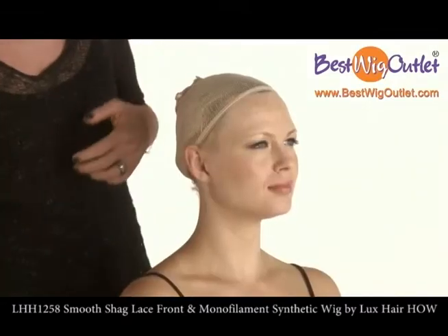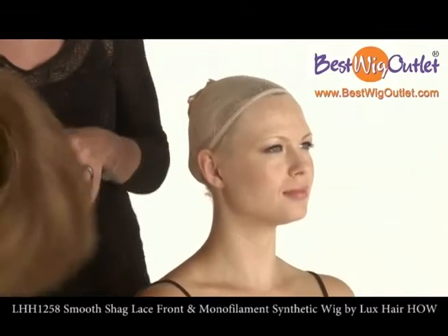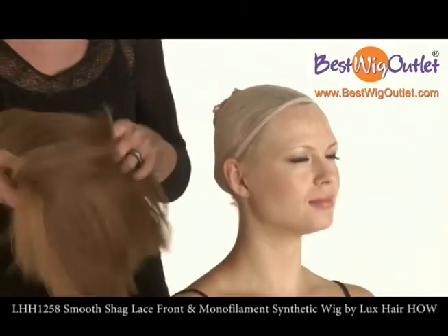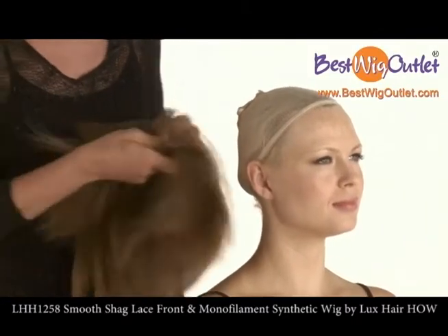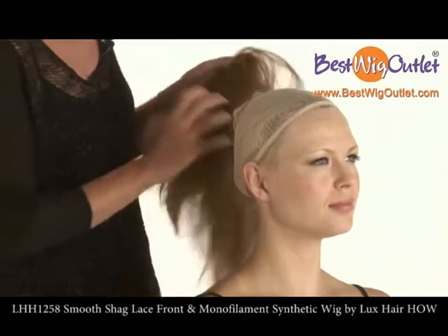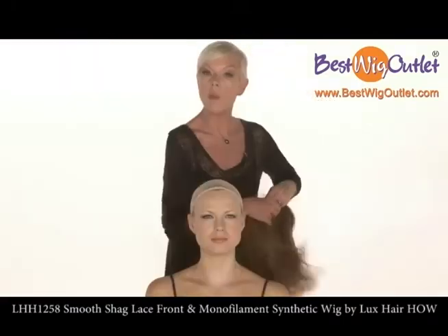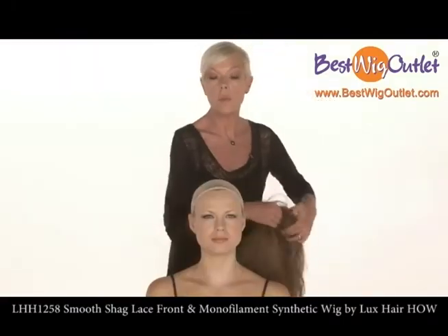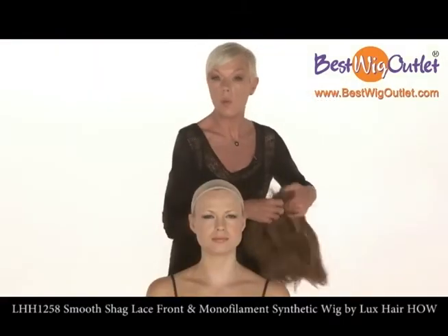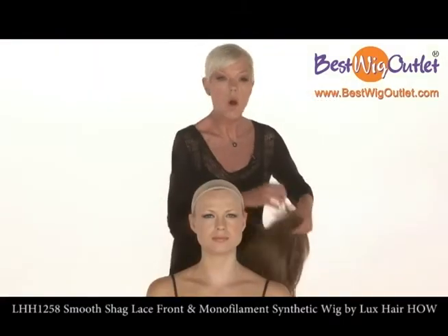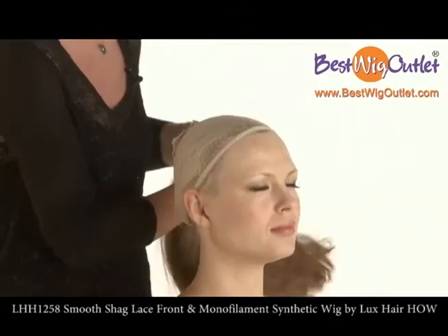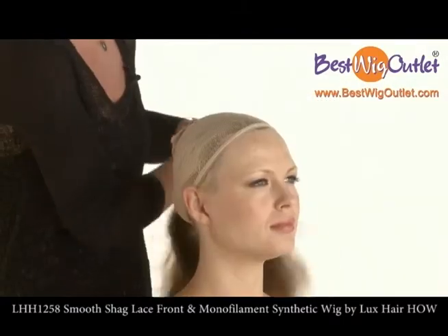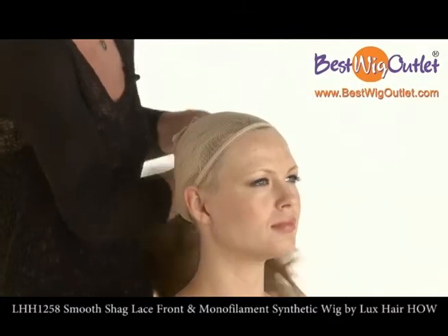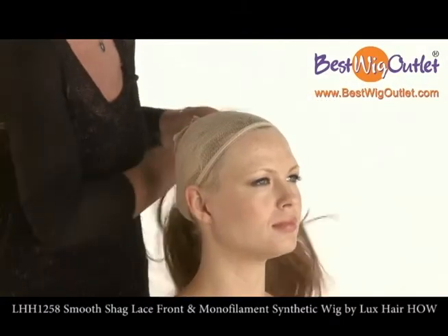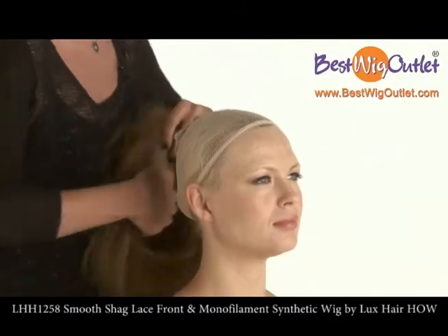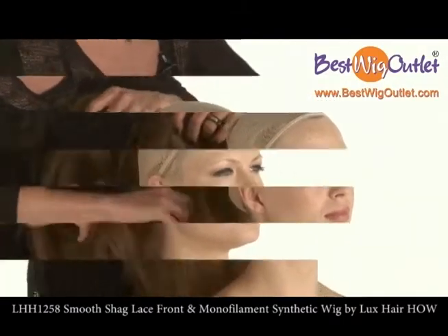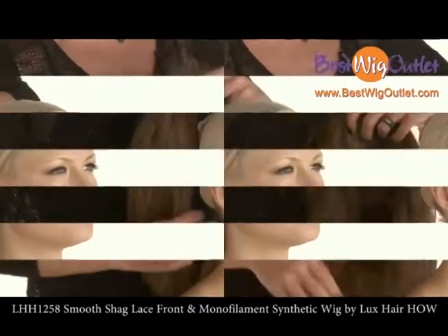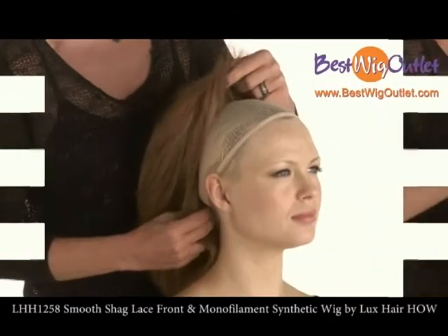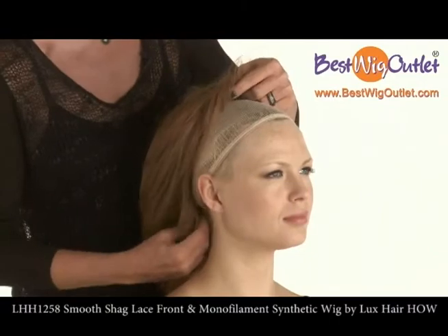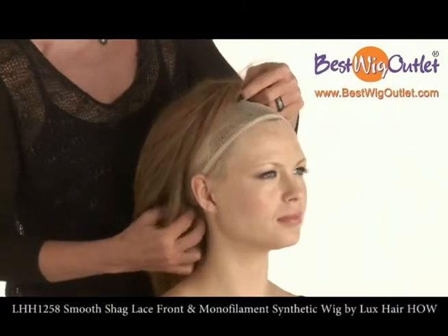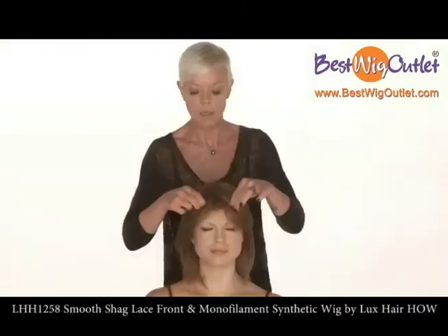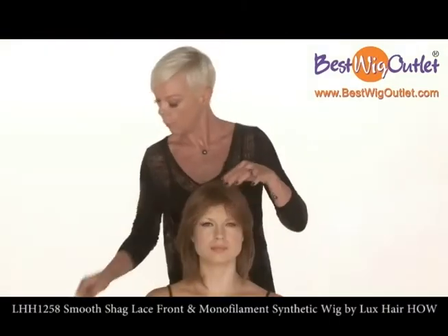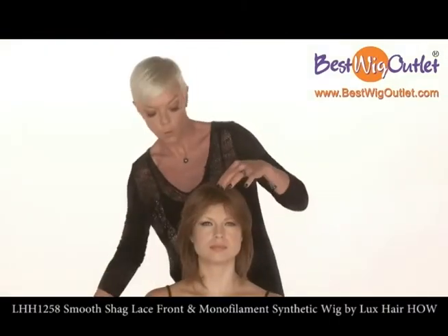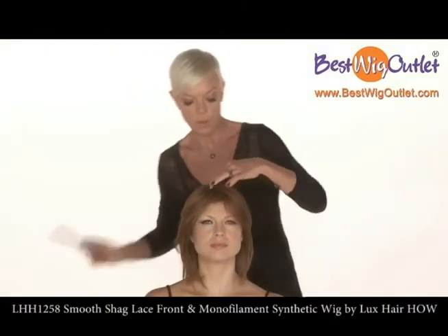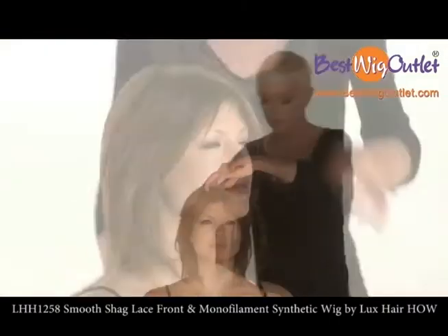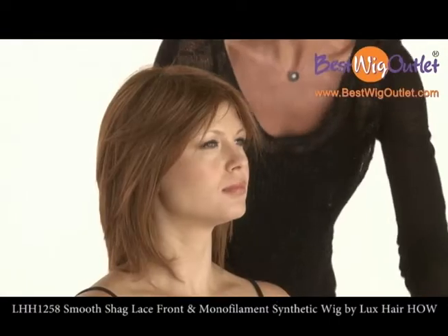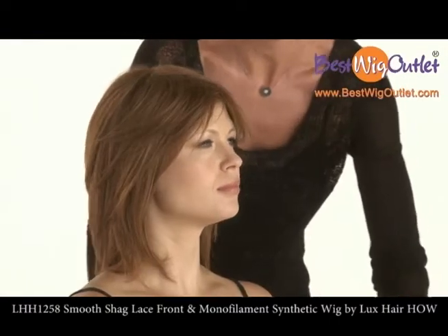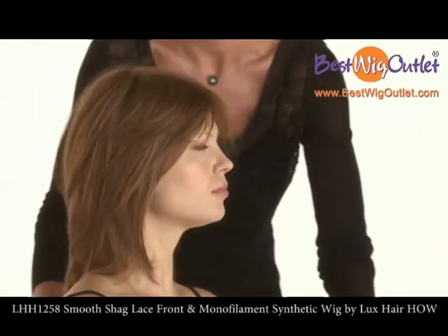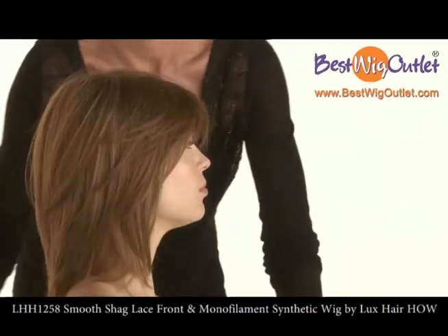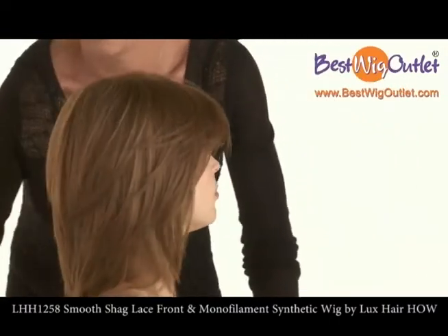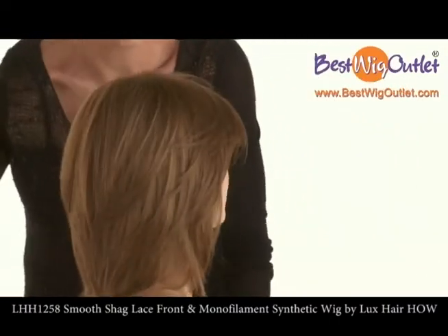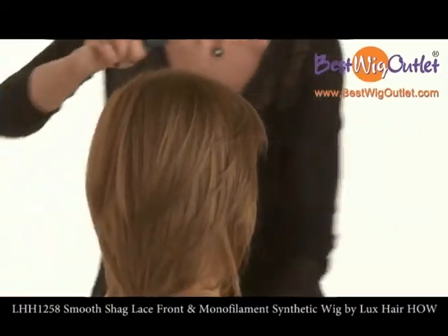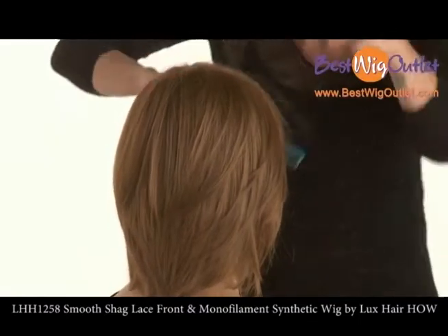Then you take your wig, comb it through before you put it on, brush it through, give it a good shake, position in the back, start to pull it forward and then work through your style.